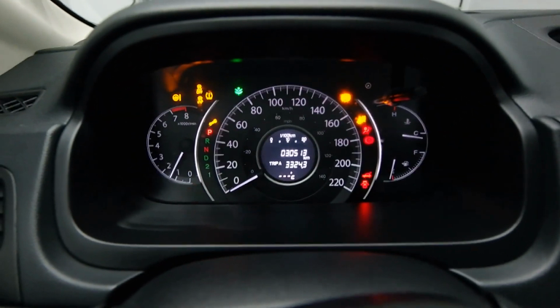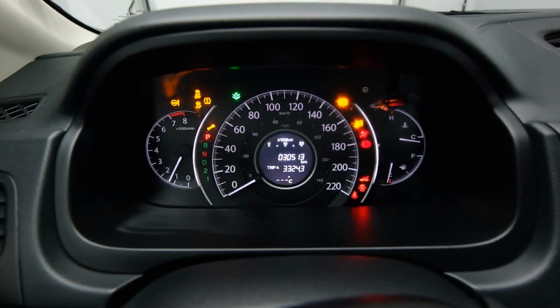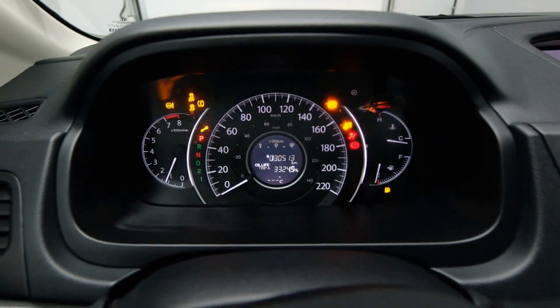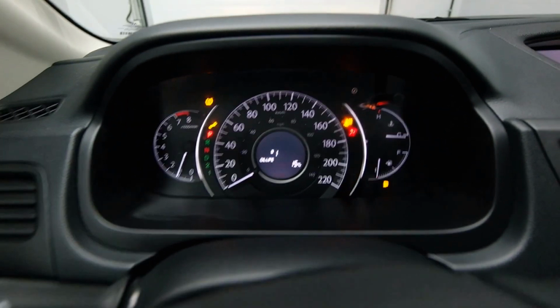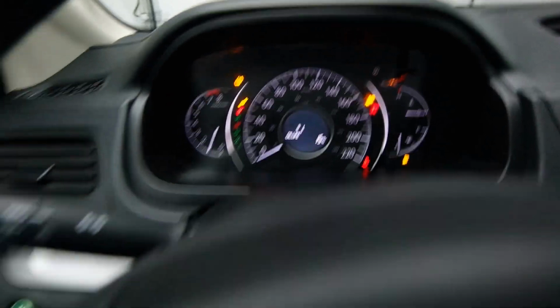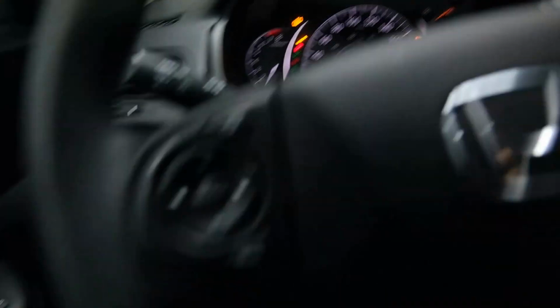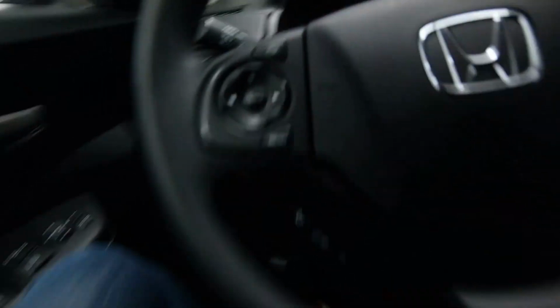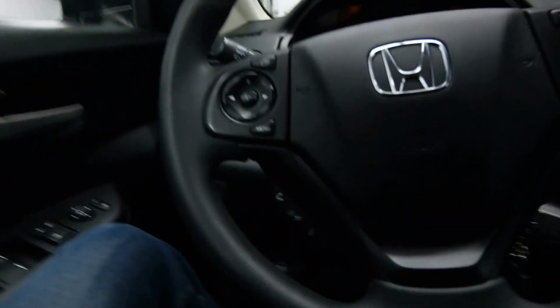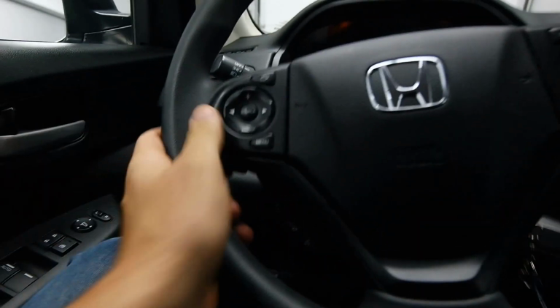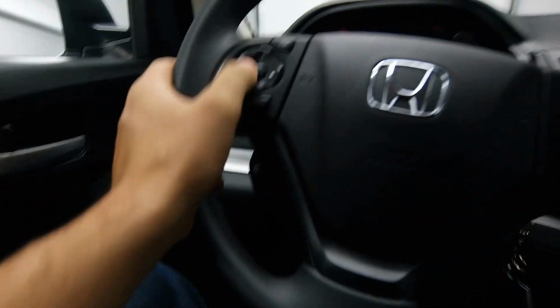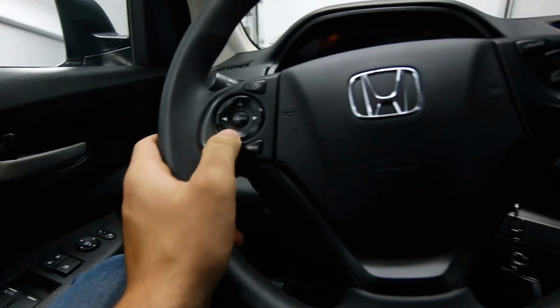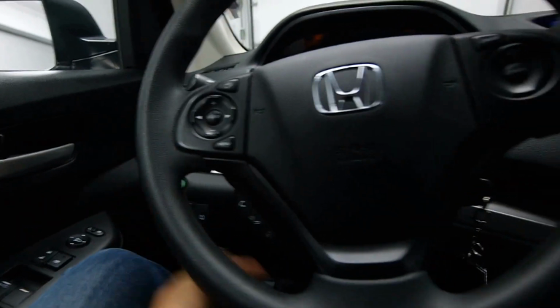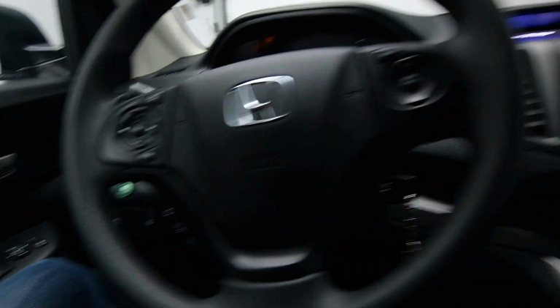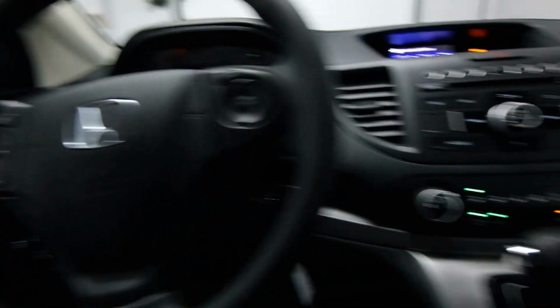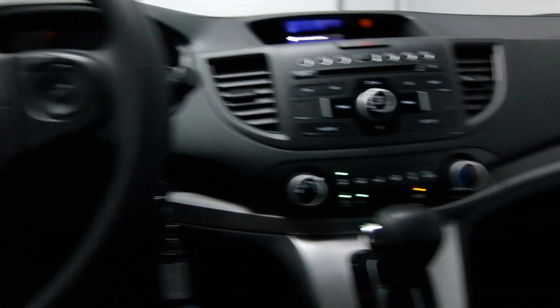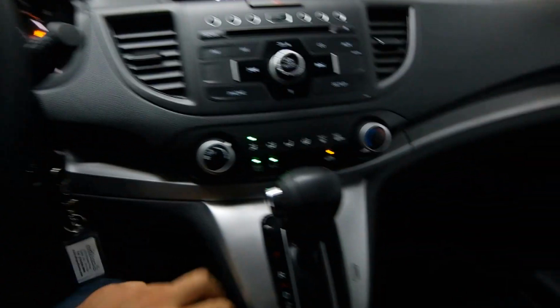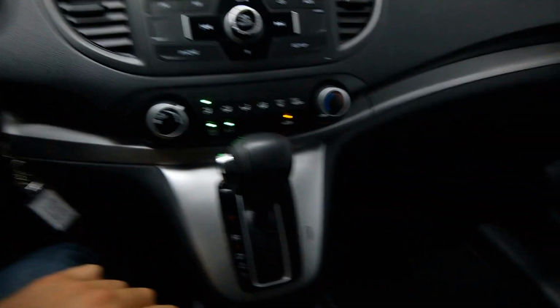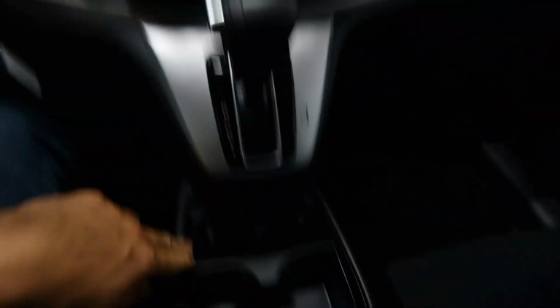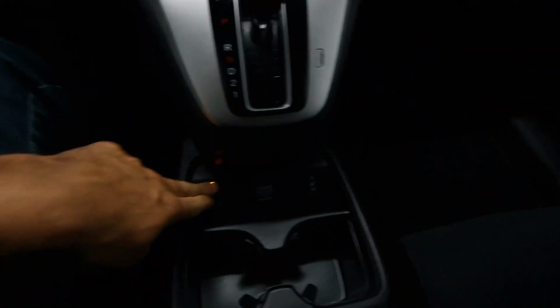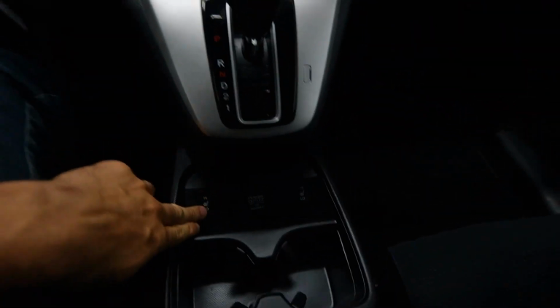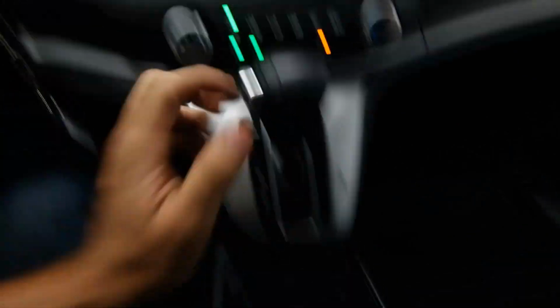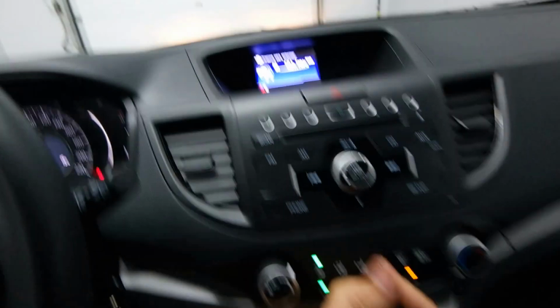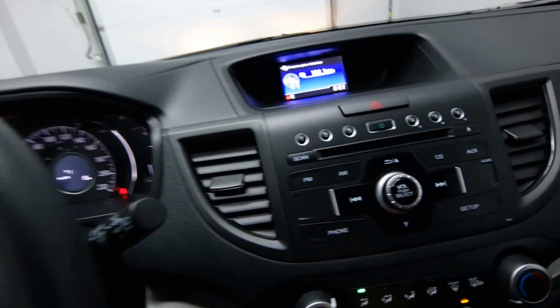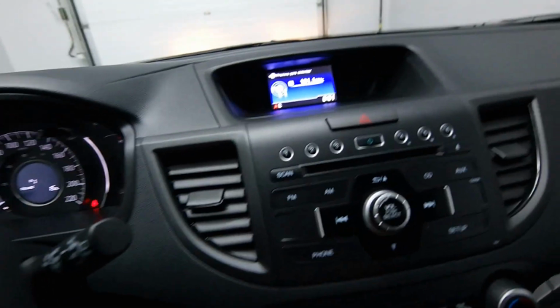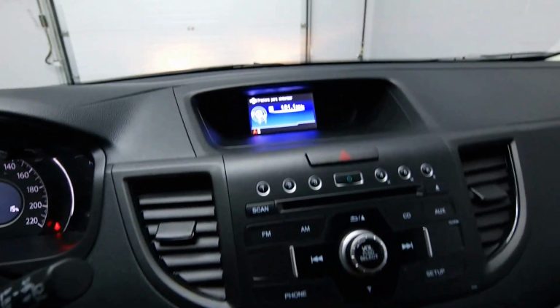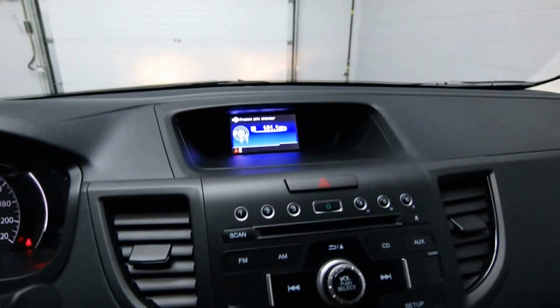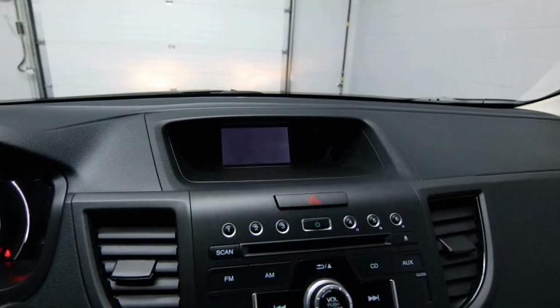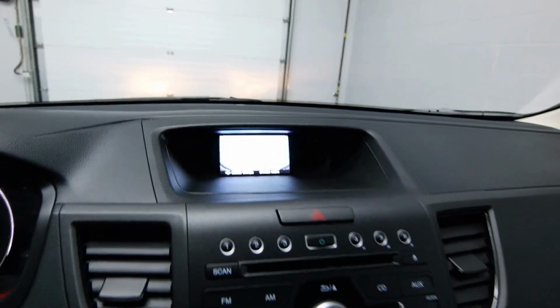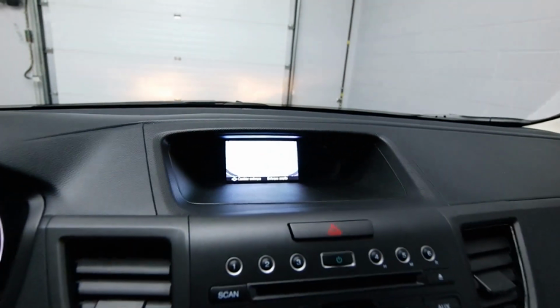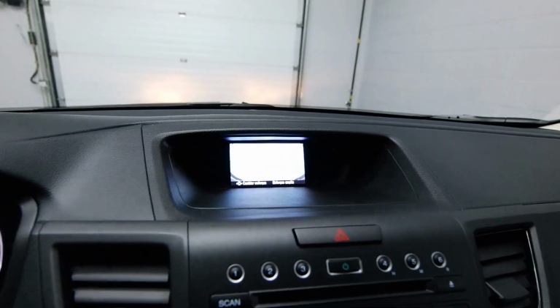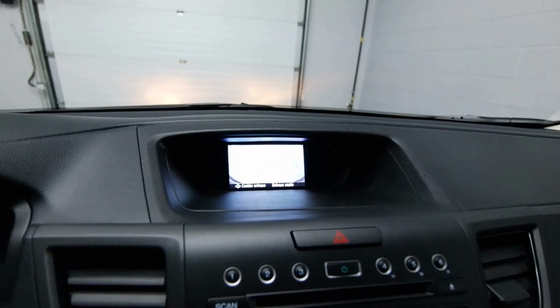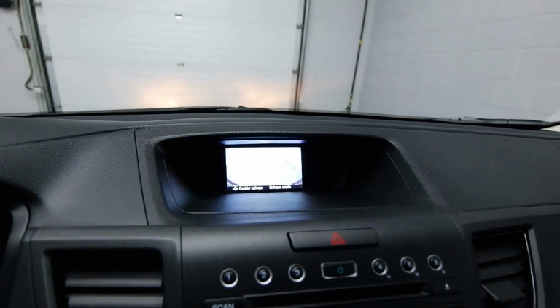Over 30,000 kilometers with radio controls and cruise control, AC, front heated seats, and your rear view camera.